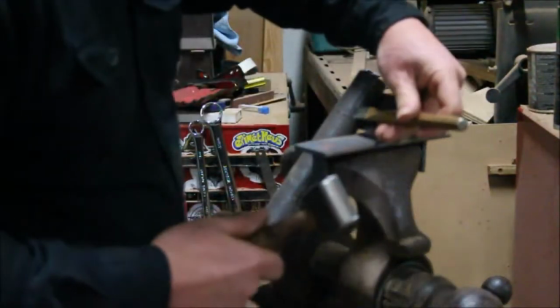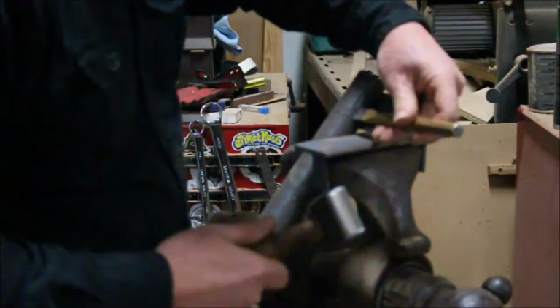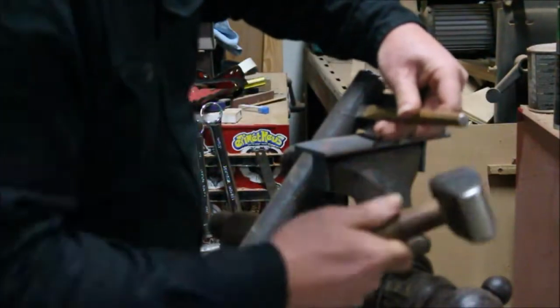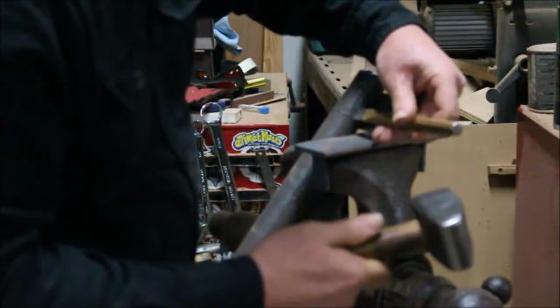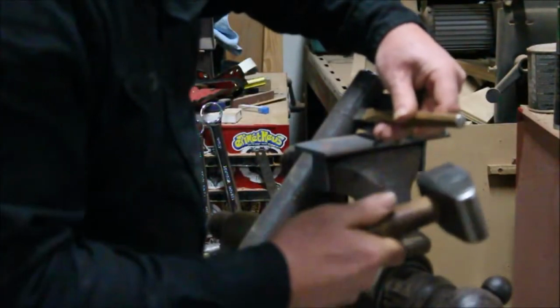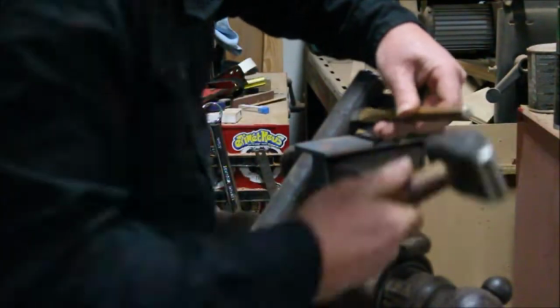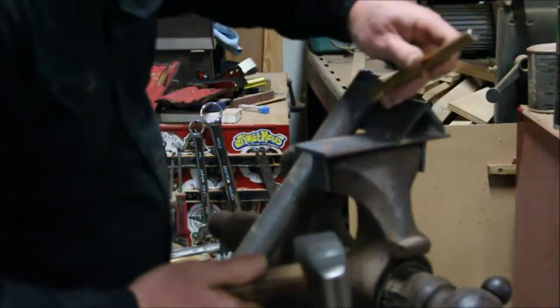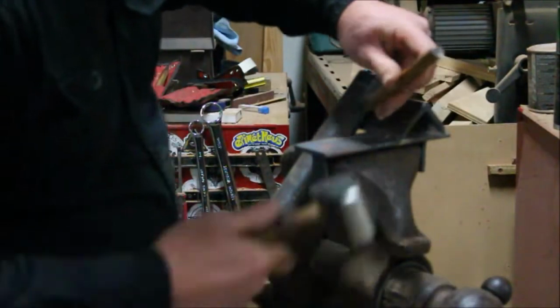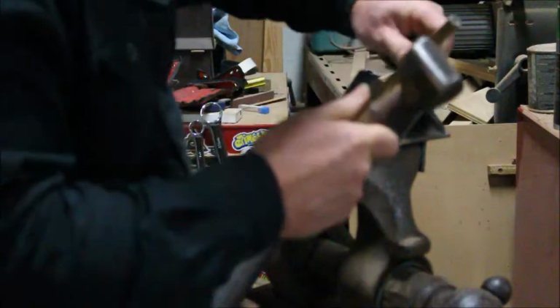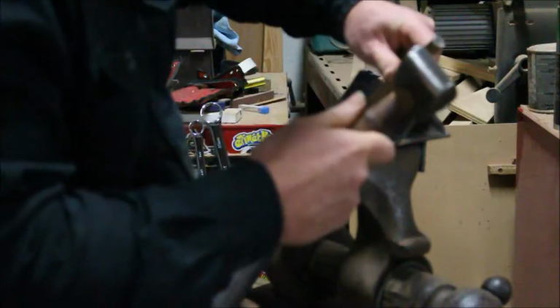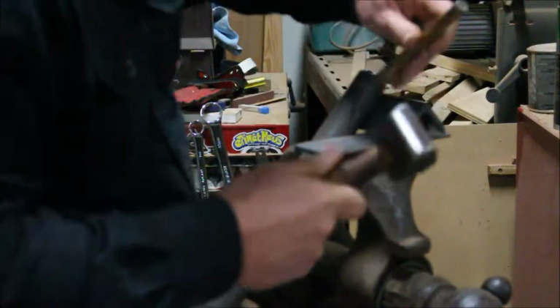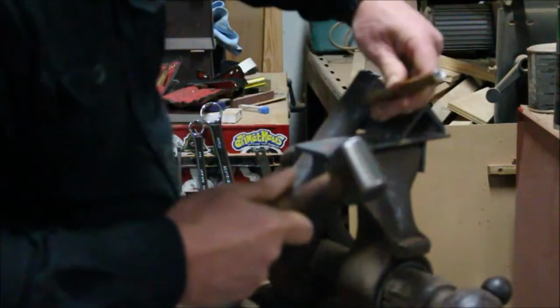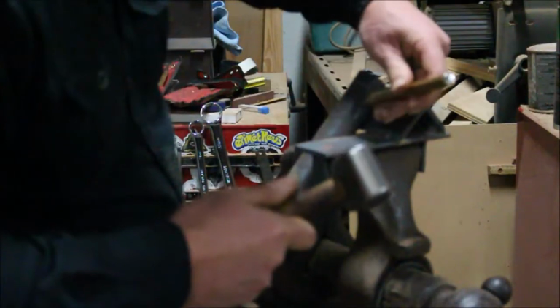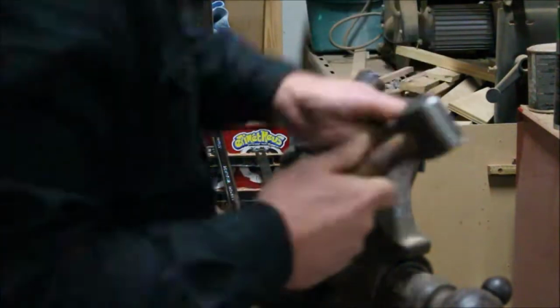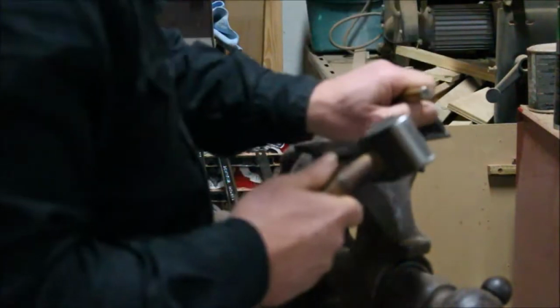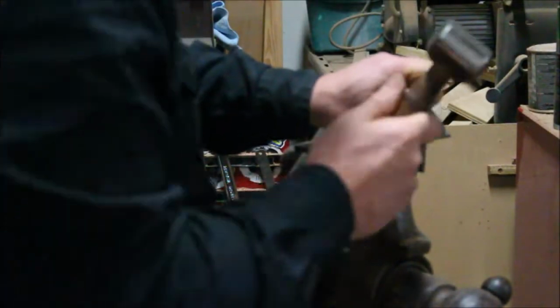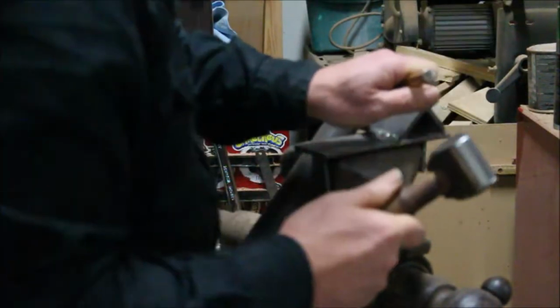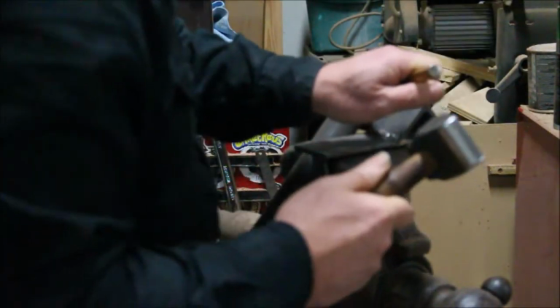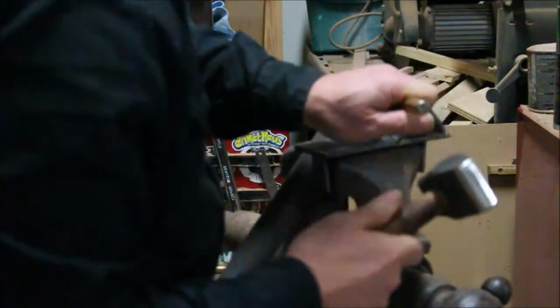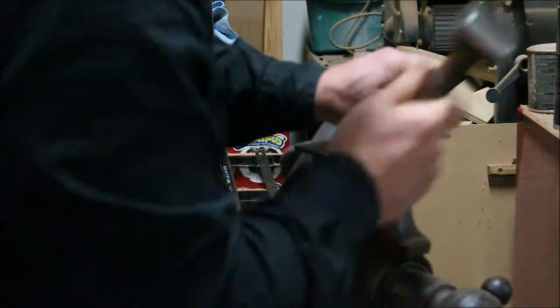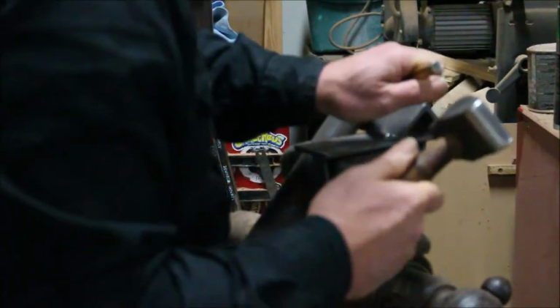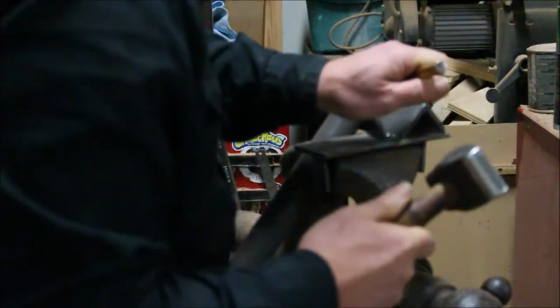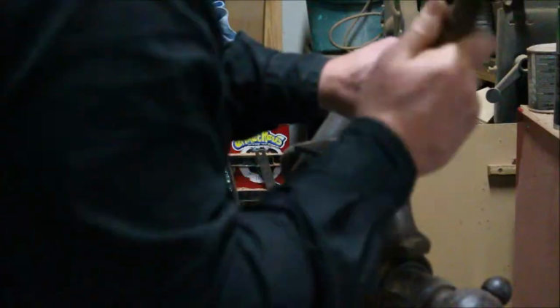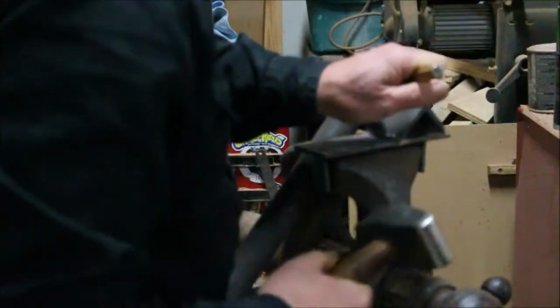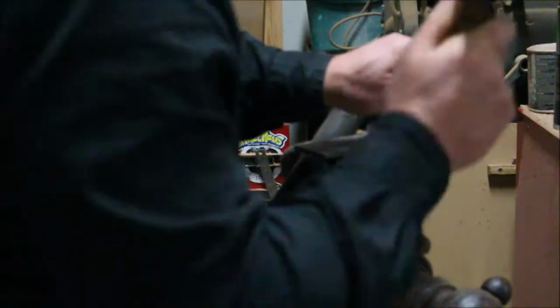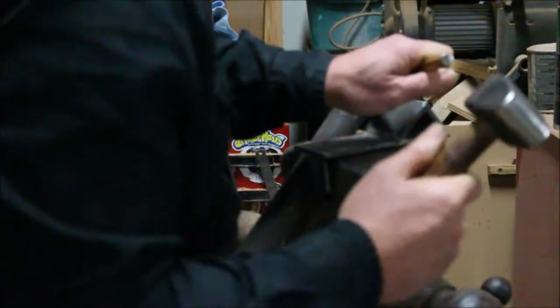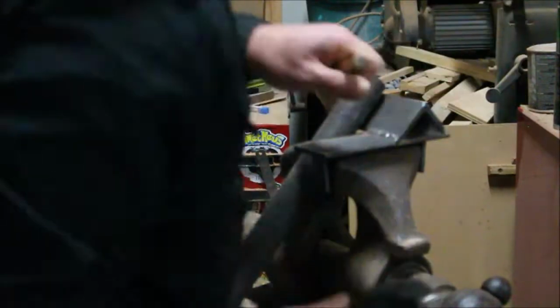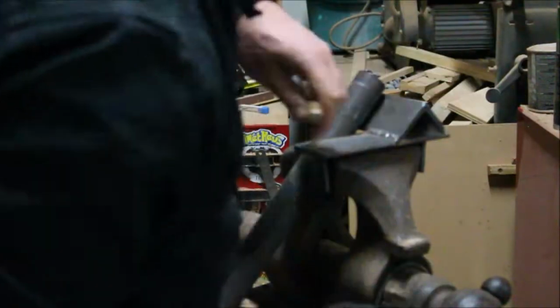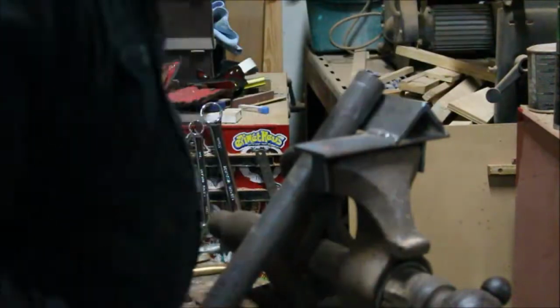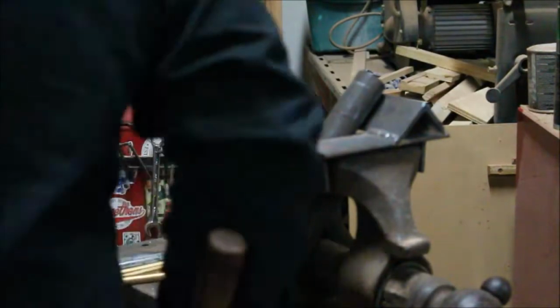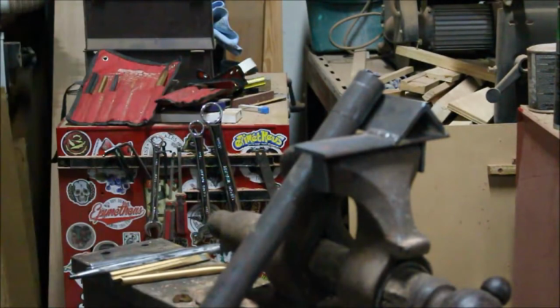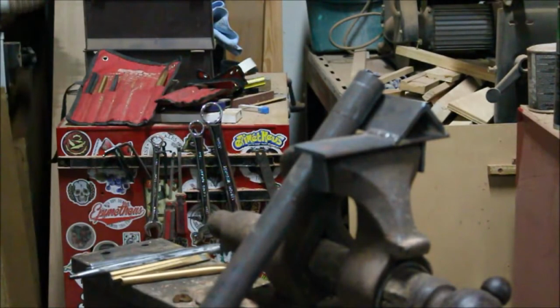Here I'm chiseling in all of the marking lines, and you can see where I've forgotten that that was merely a reference line and I'm chiseling it in, which will lead to errors further on.